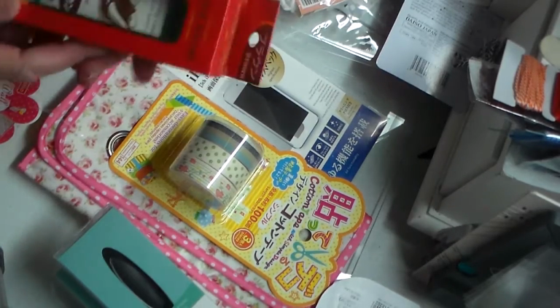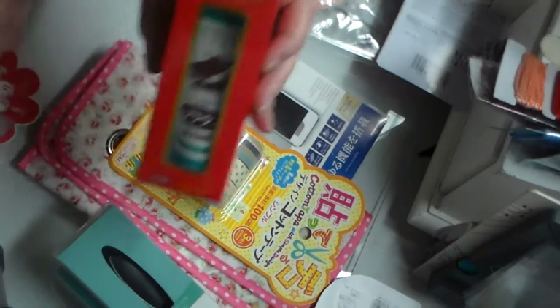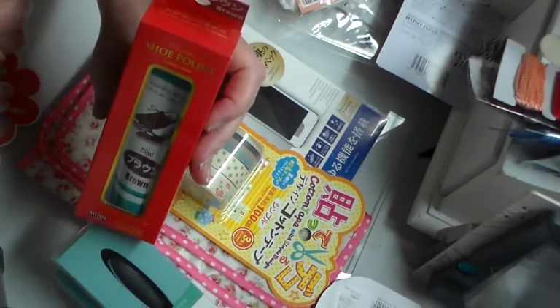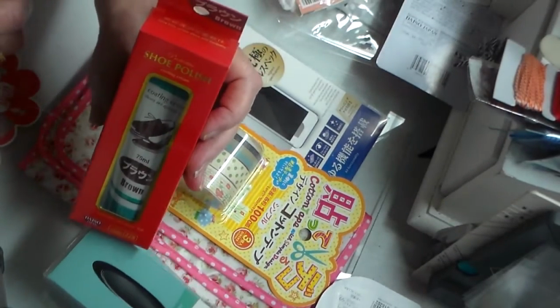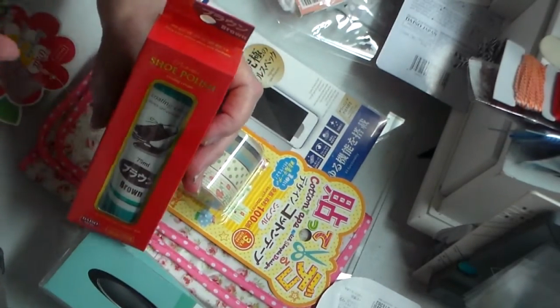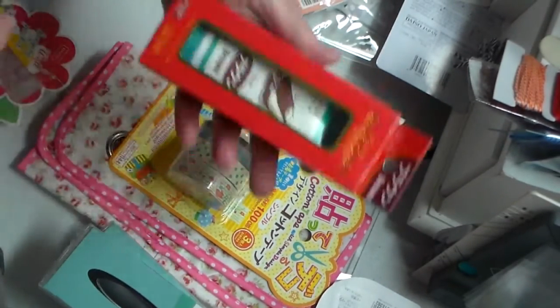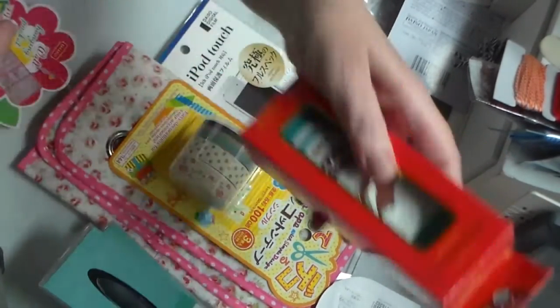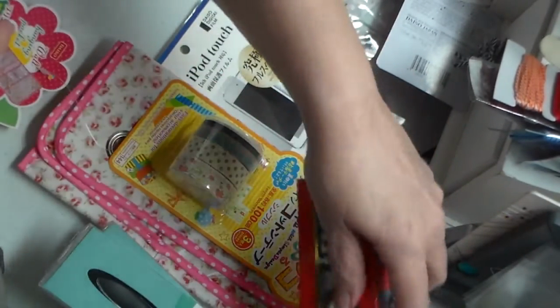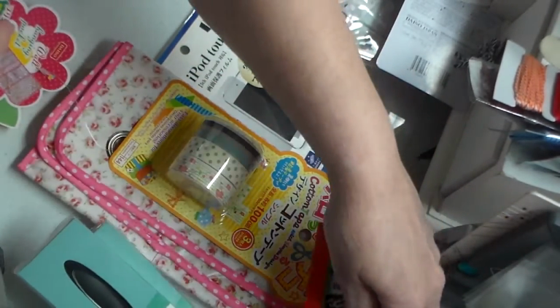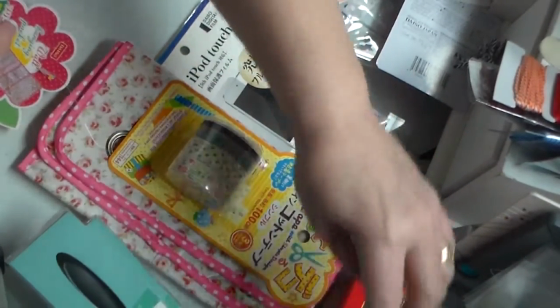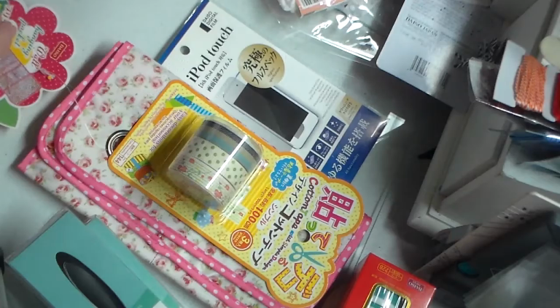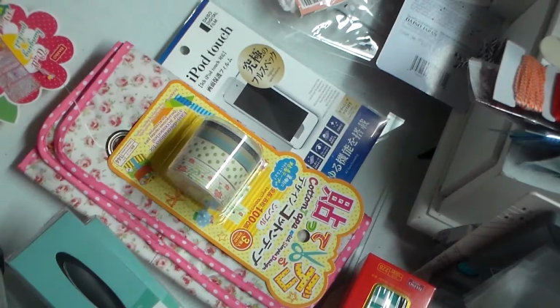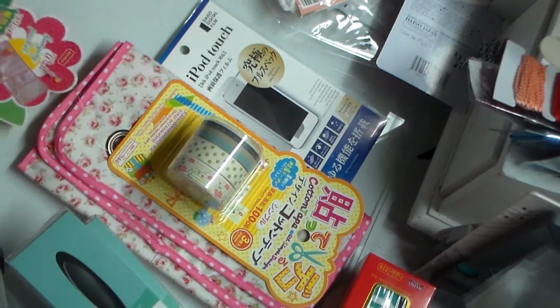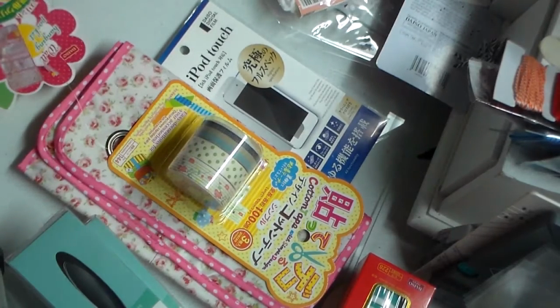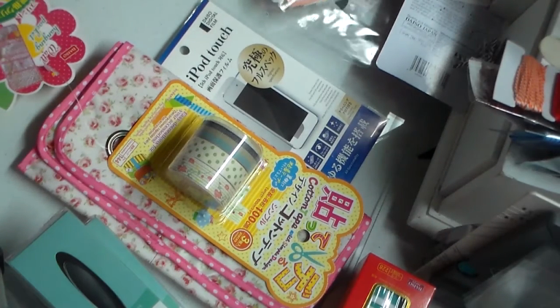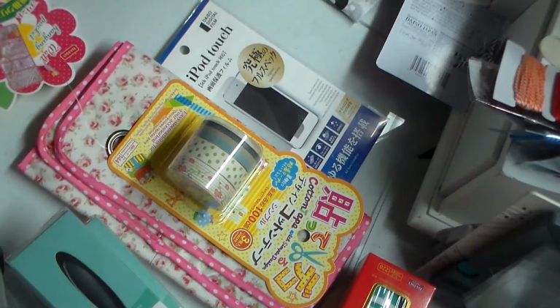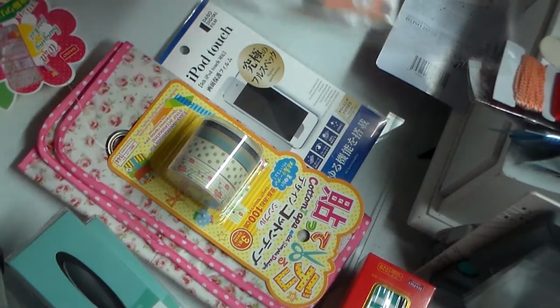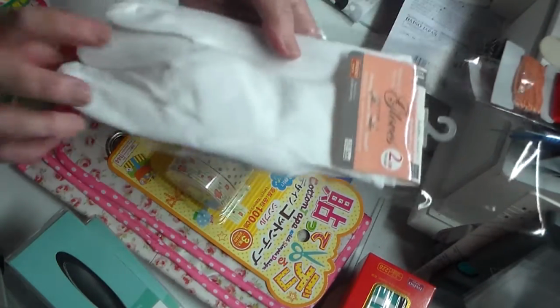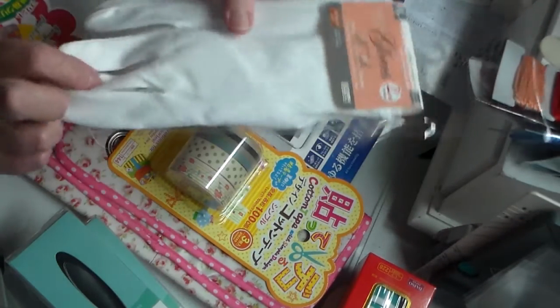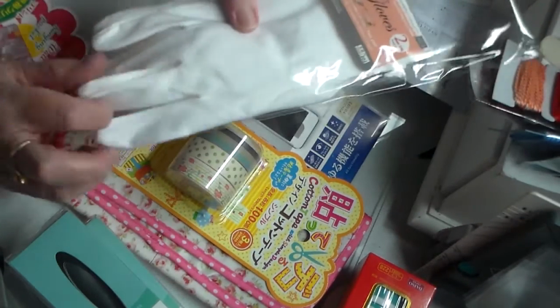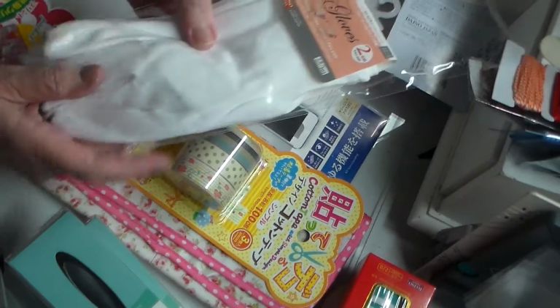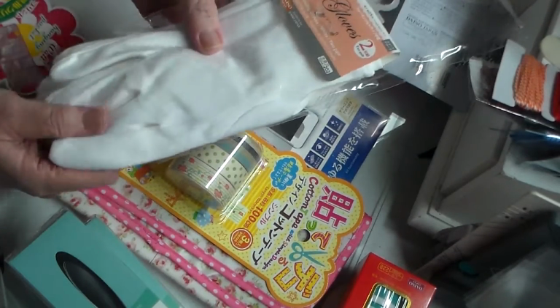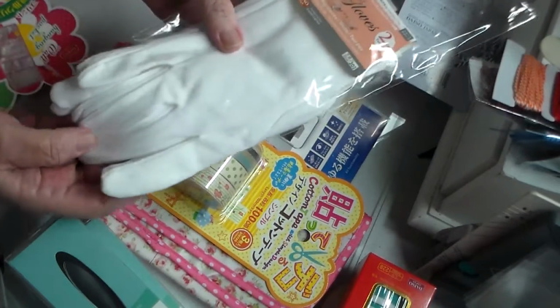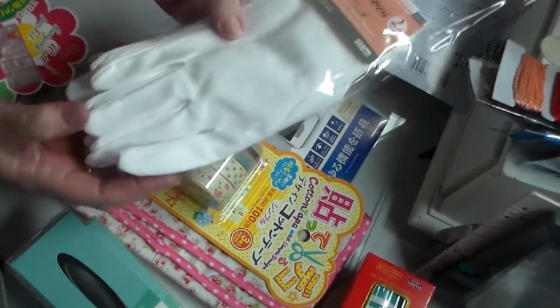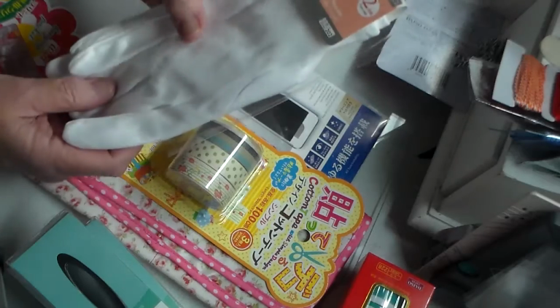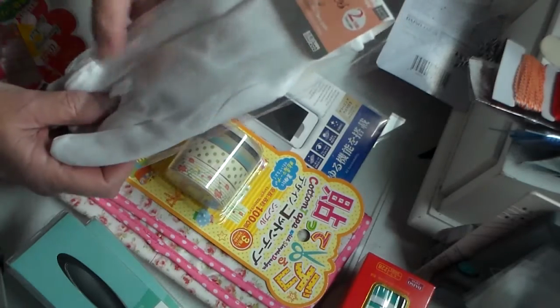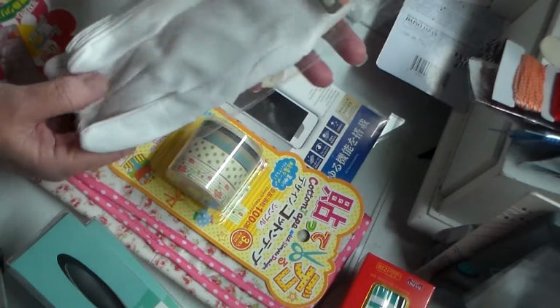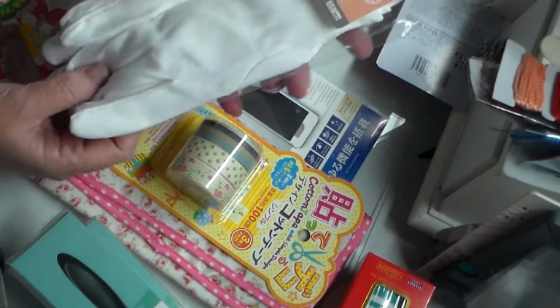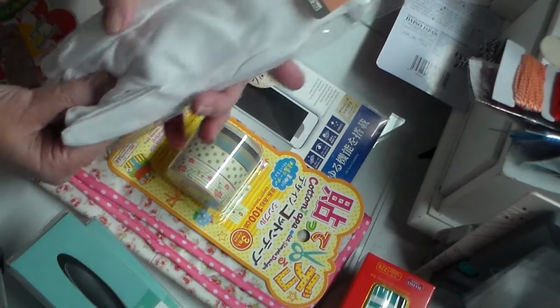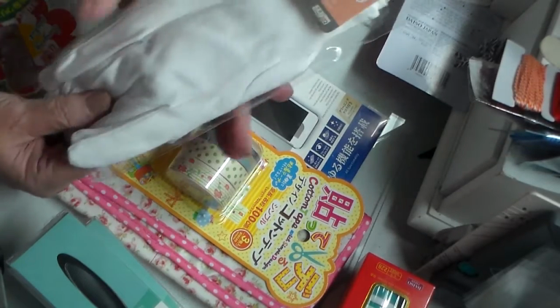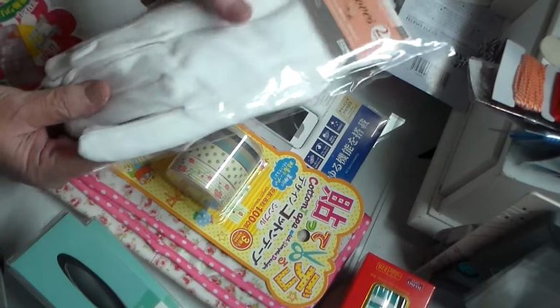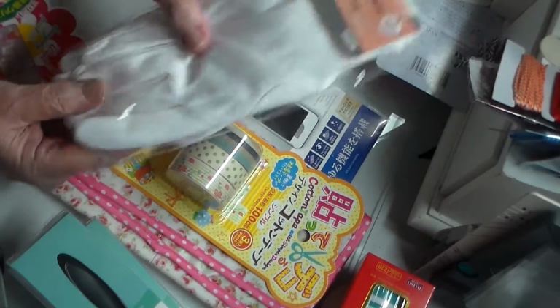This is shoe polish — not too exciting. And I got two pairs of cotton white gloves. The reason I got them is I wanted to alter them, and I paid a dollar fifty for them.